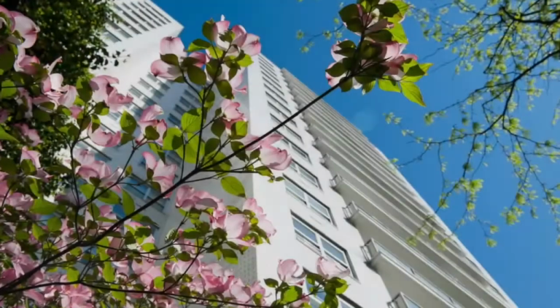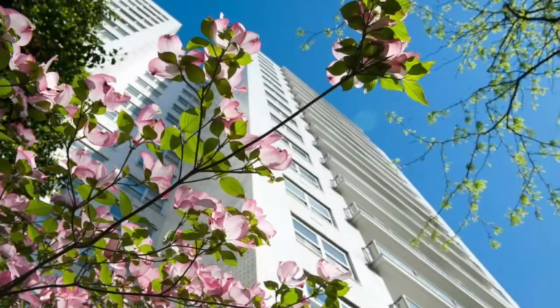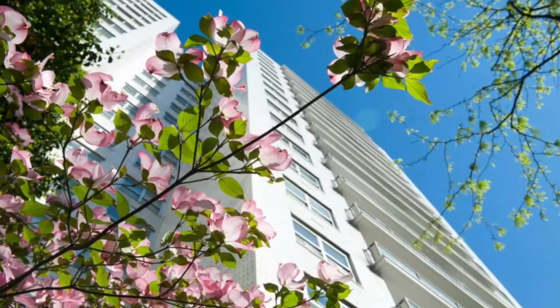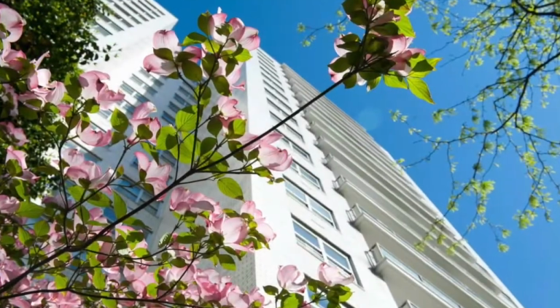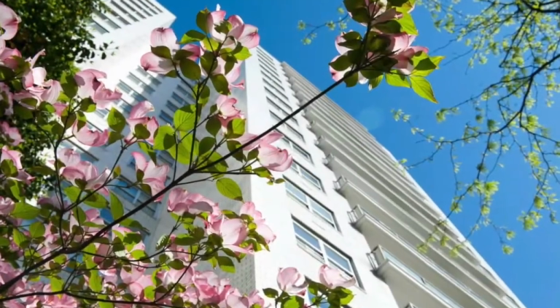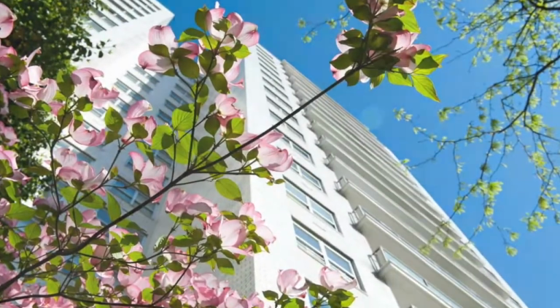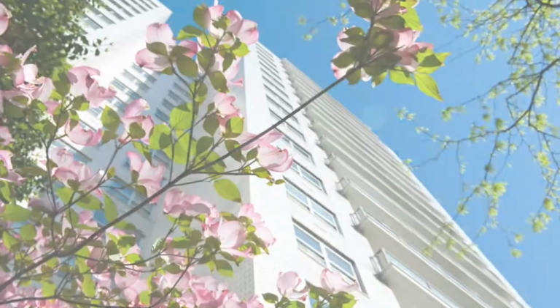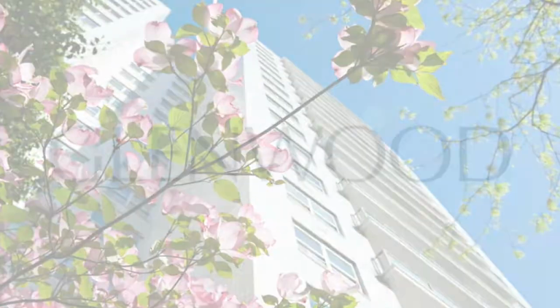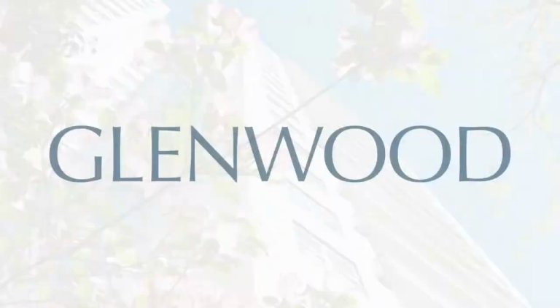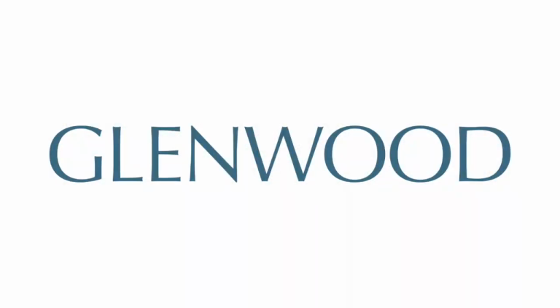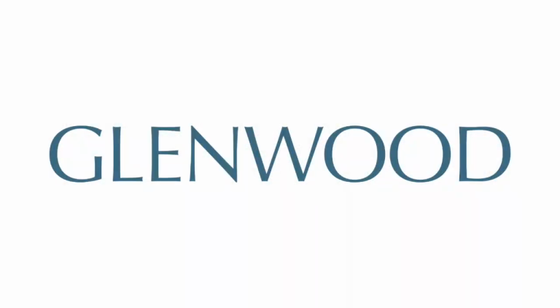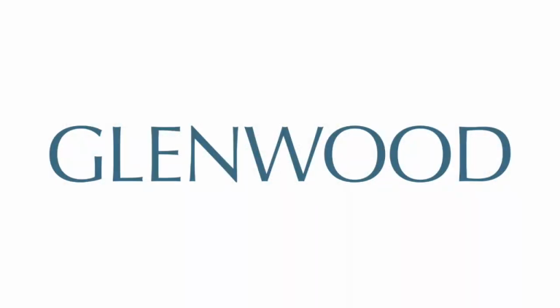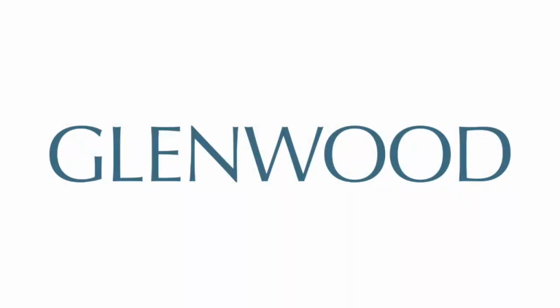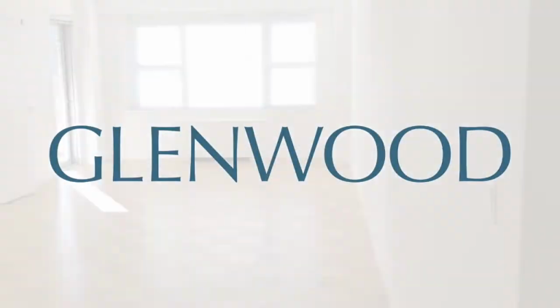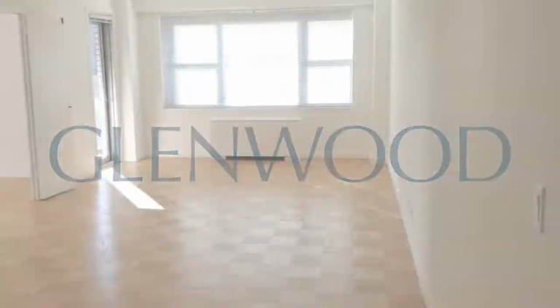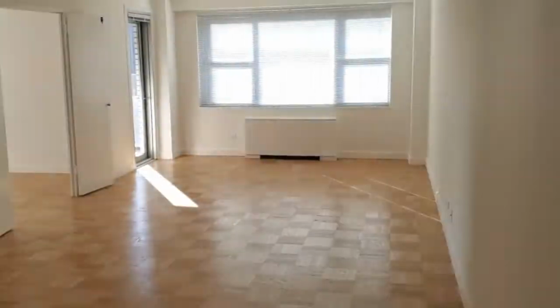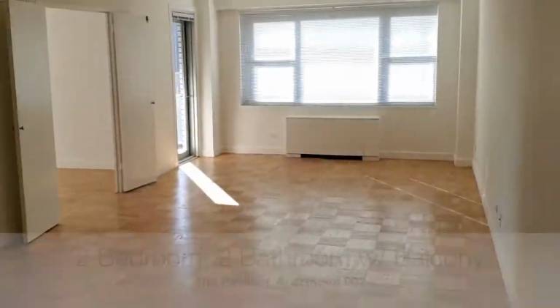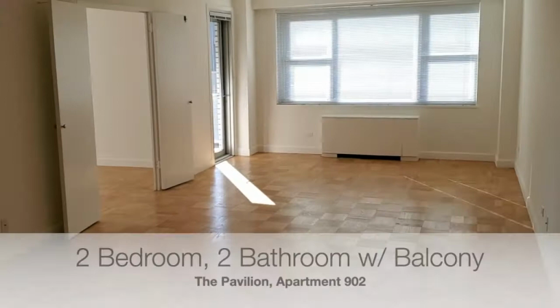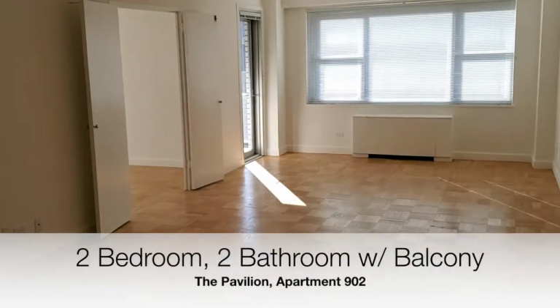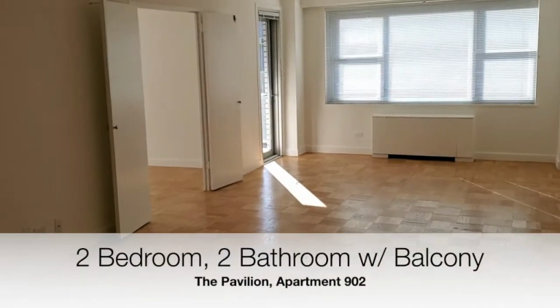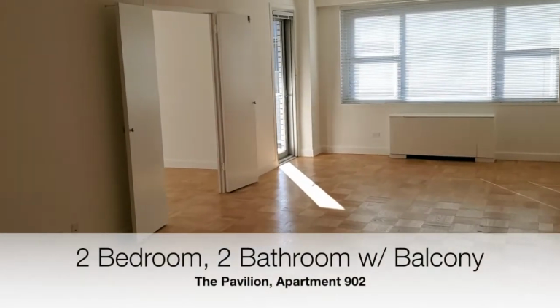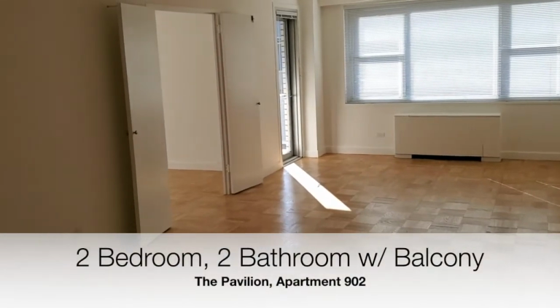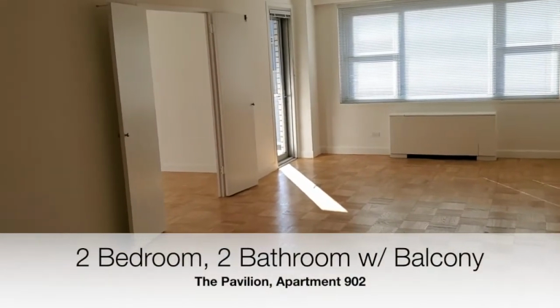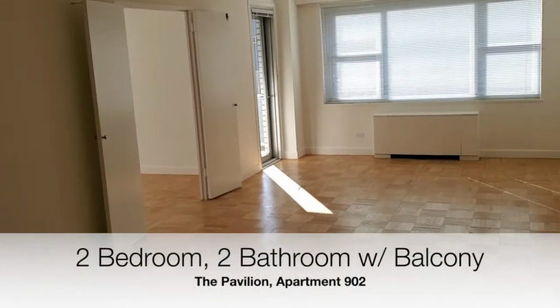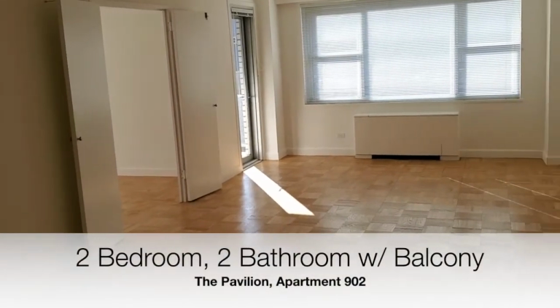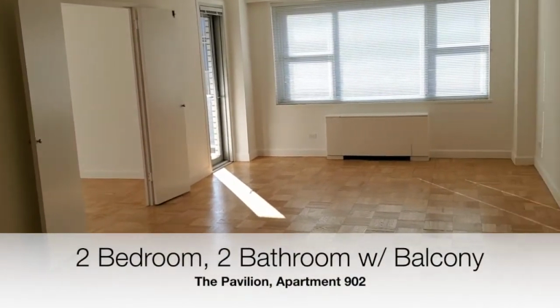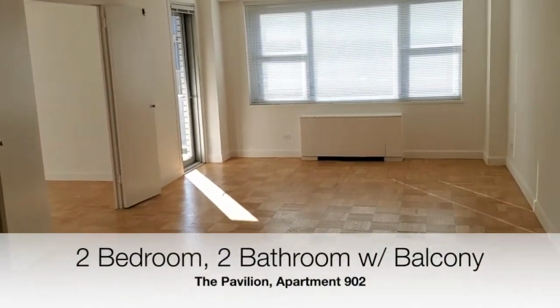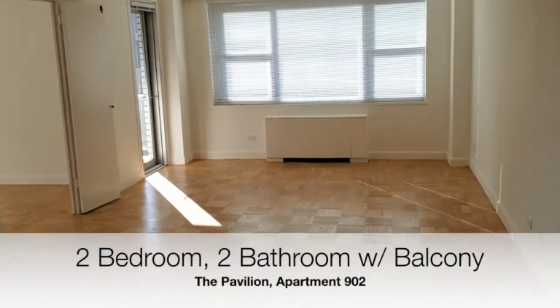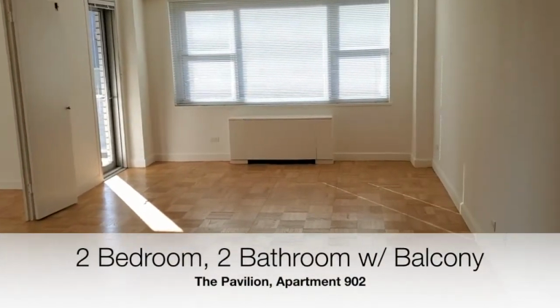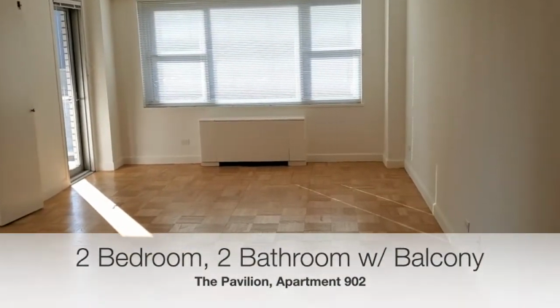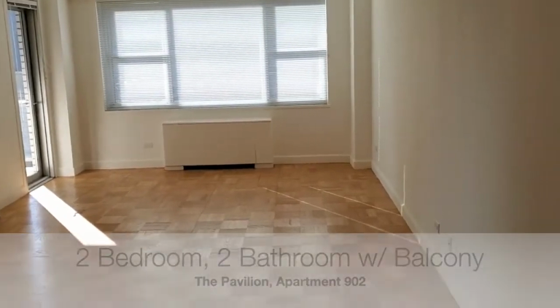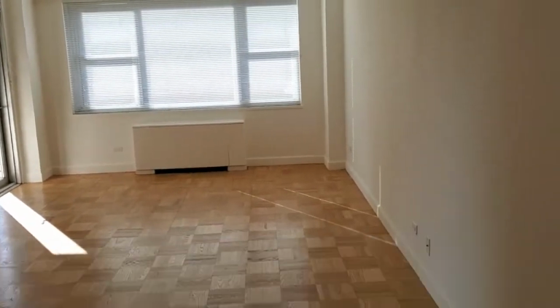Welcome to the Pavilion, a Glenwood property. This is apartment 902, a two bedroom, two bathroom apartment with a balcony.